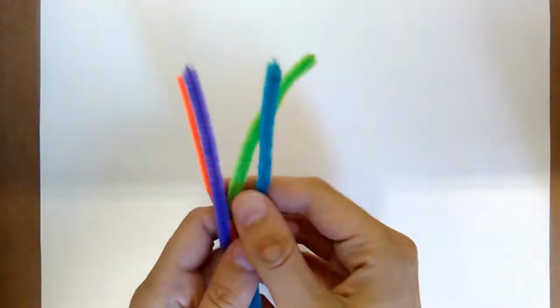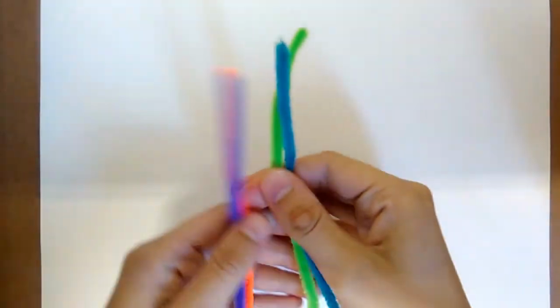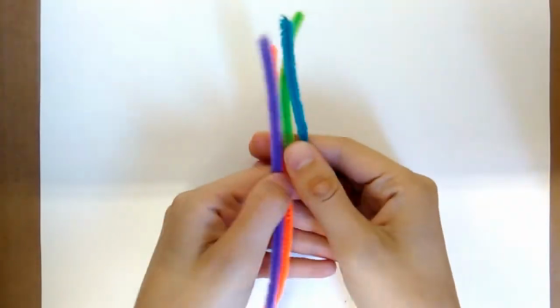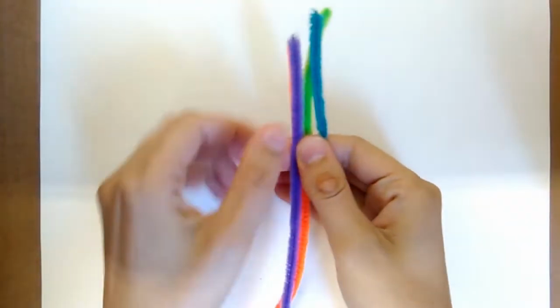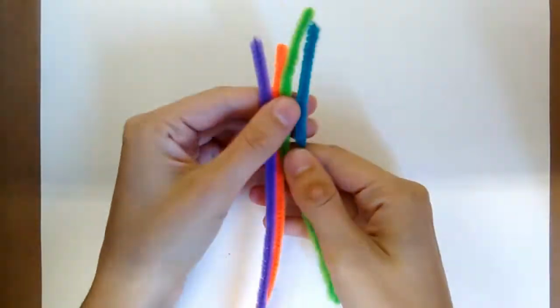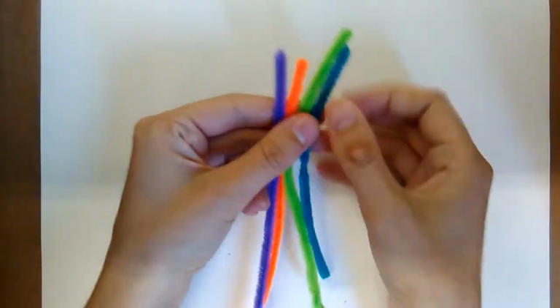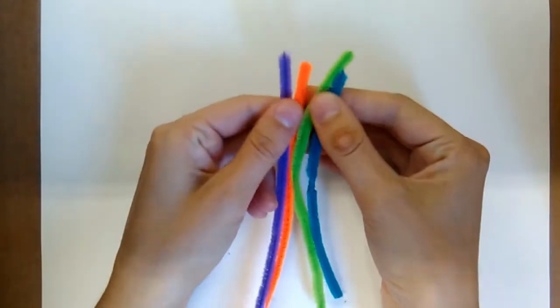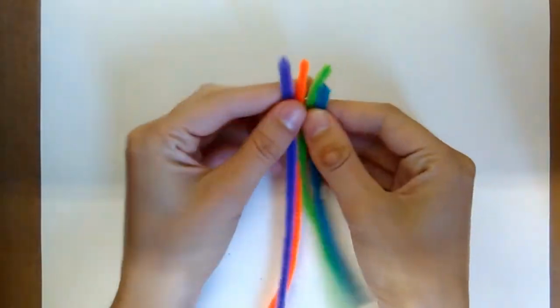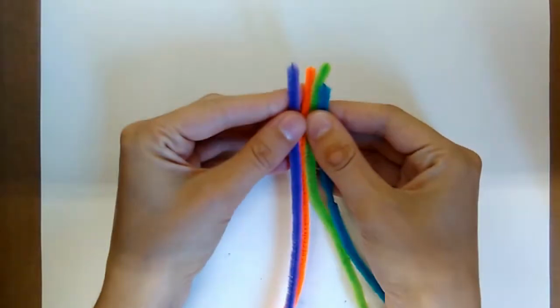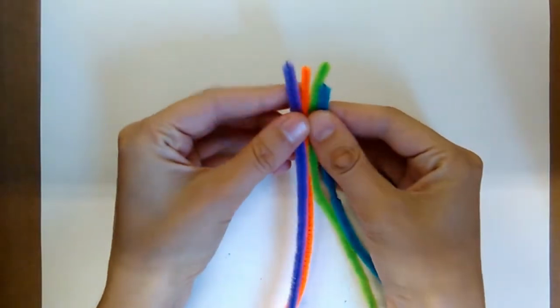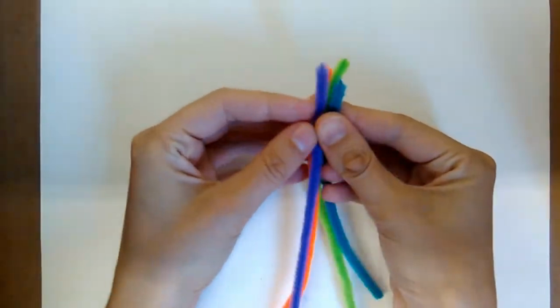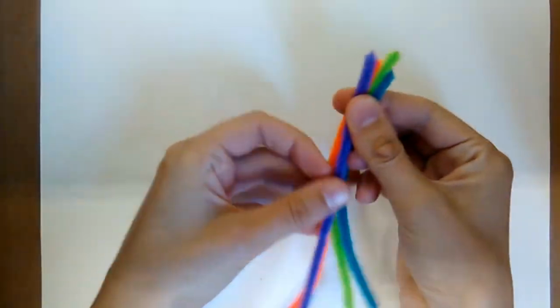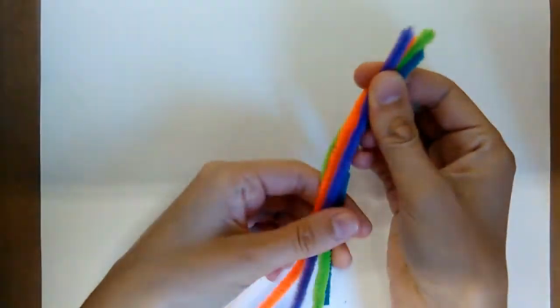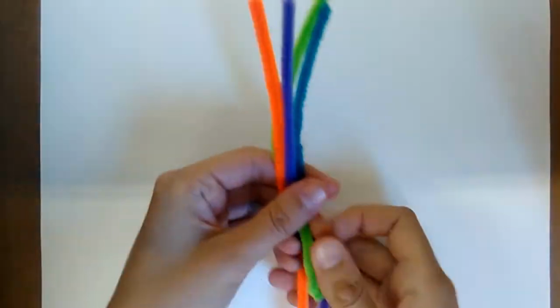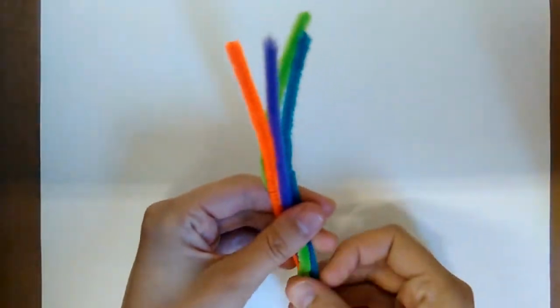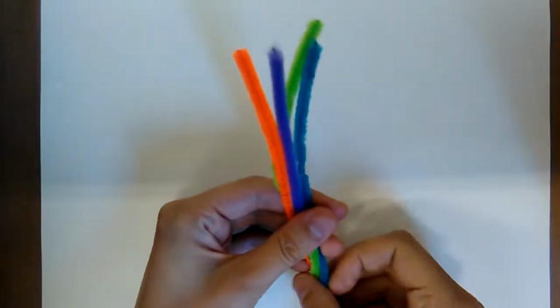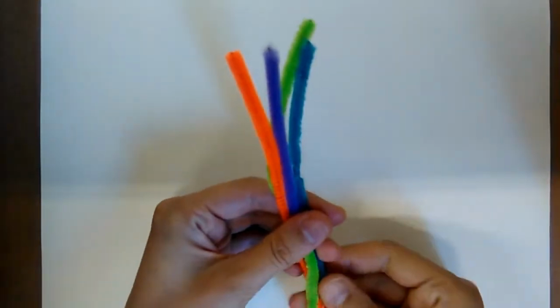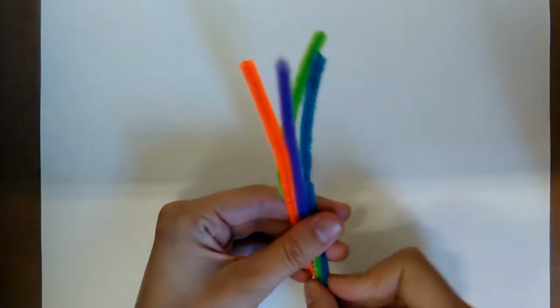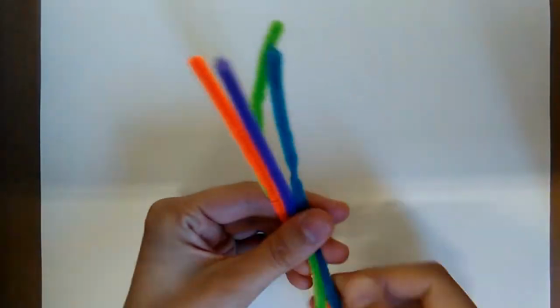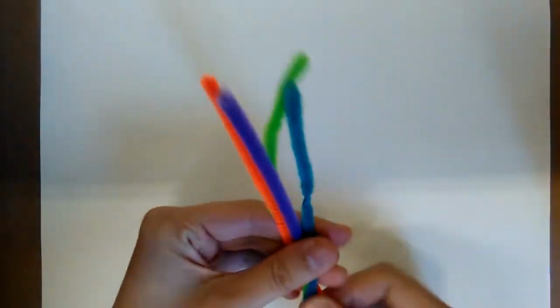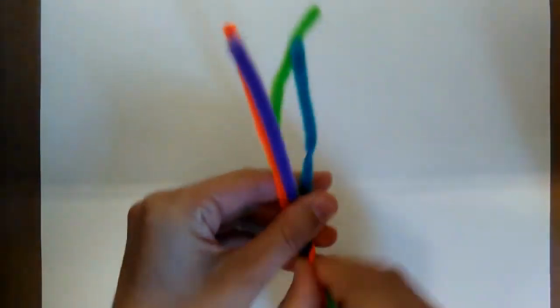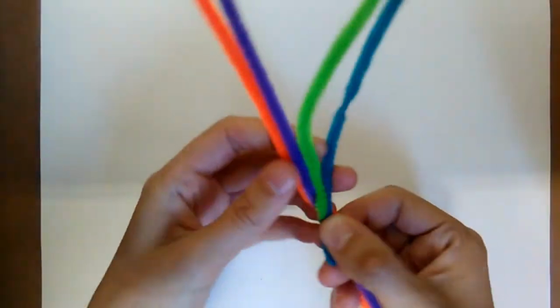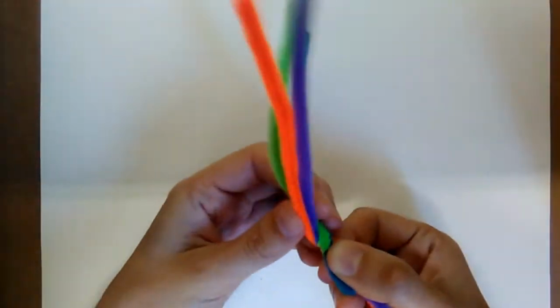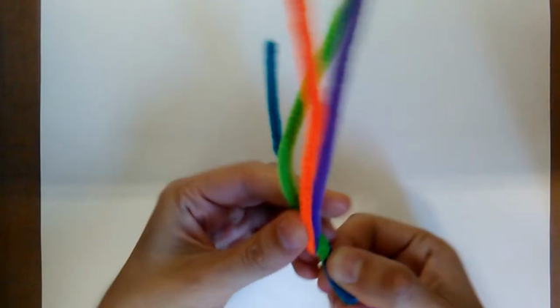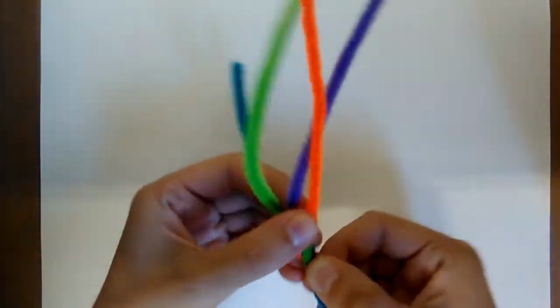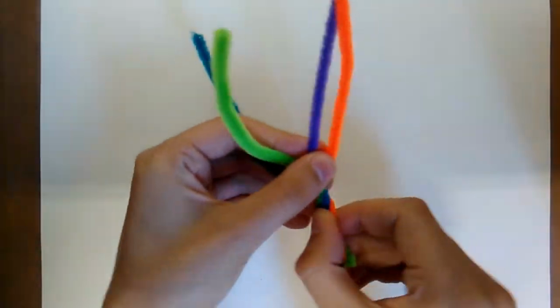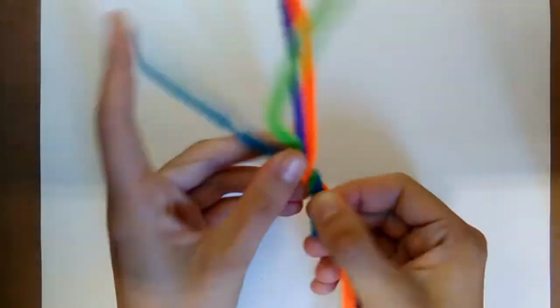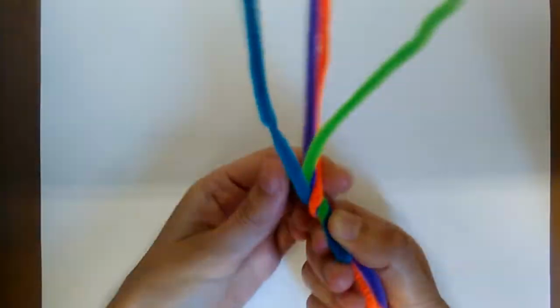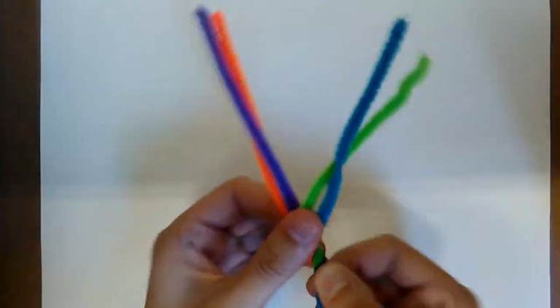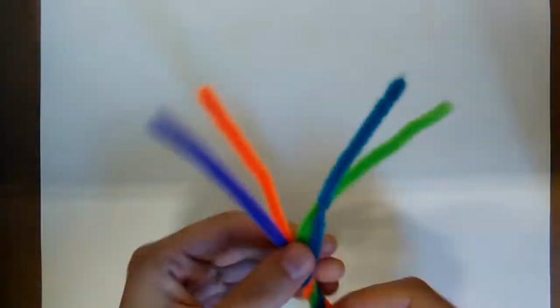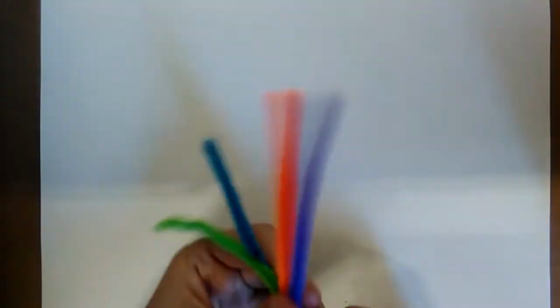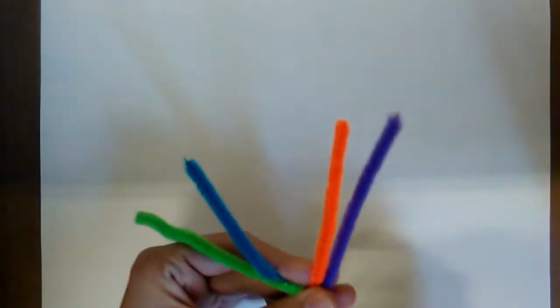Now we need to make the snail's body. Pick out four pipe cleaners in four different pretty colors and twist them together.